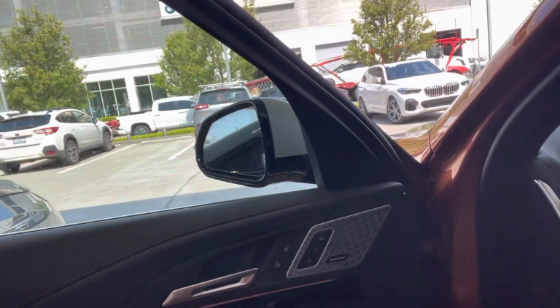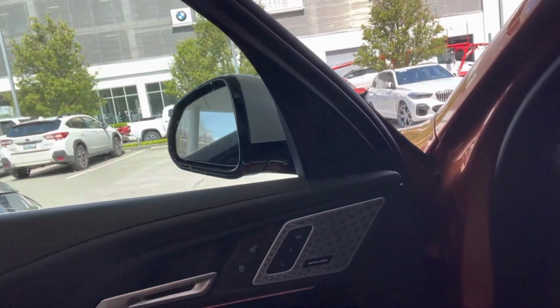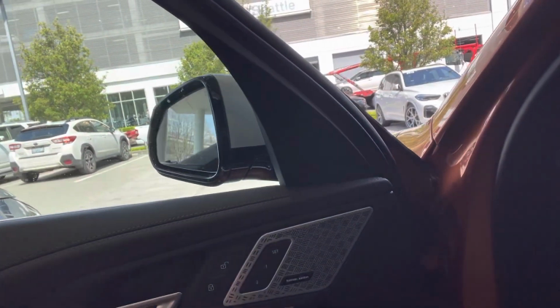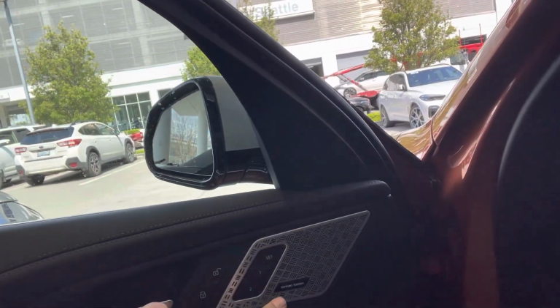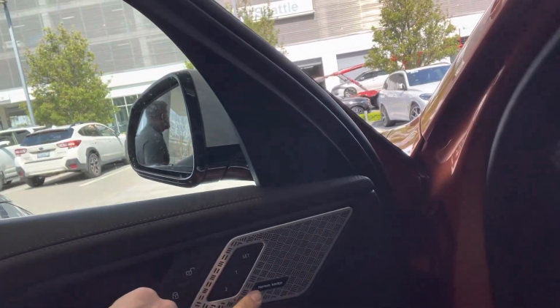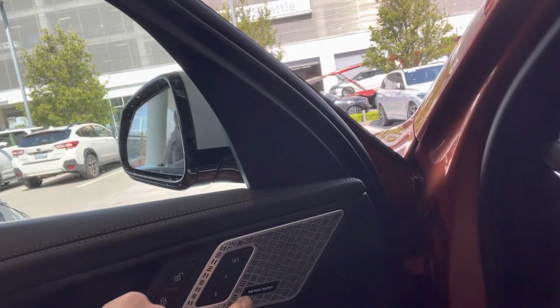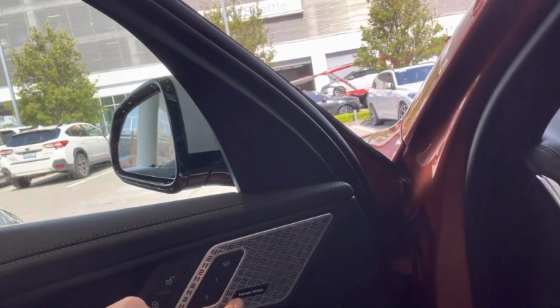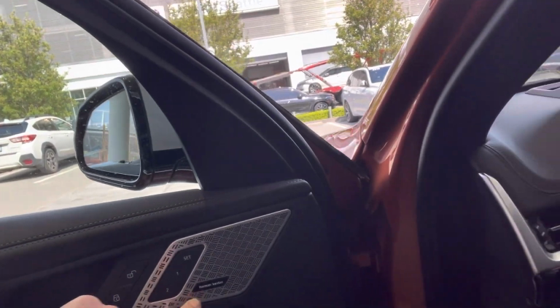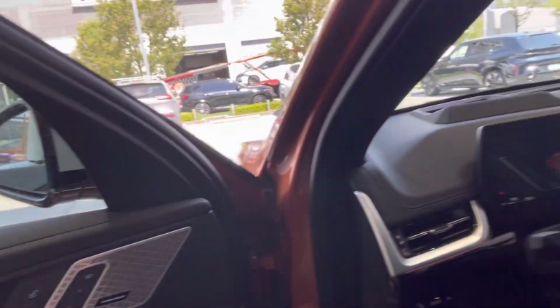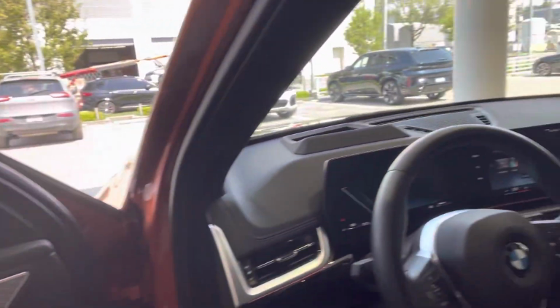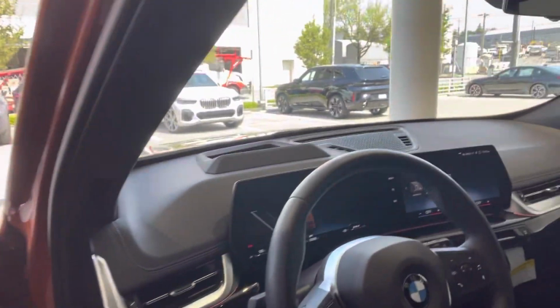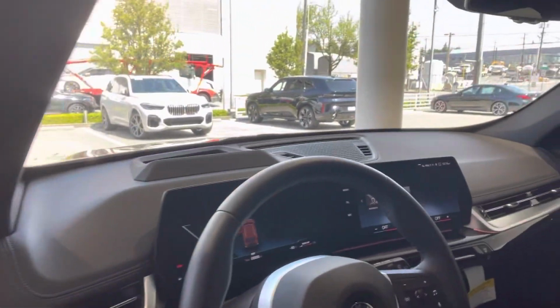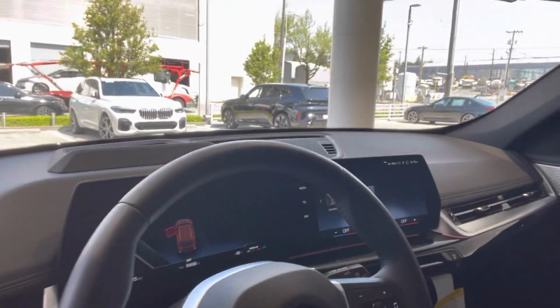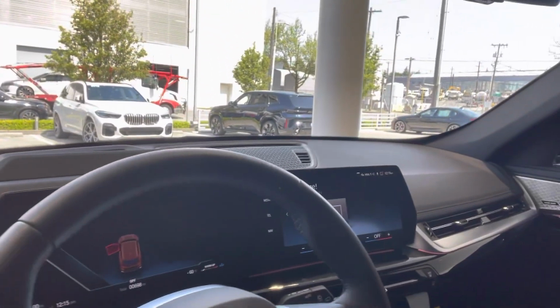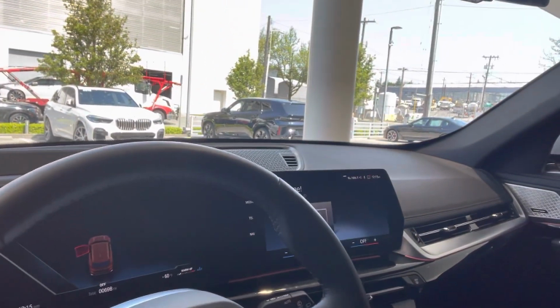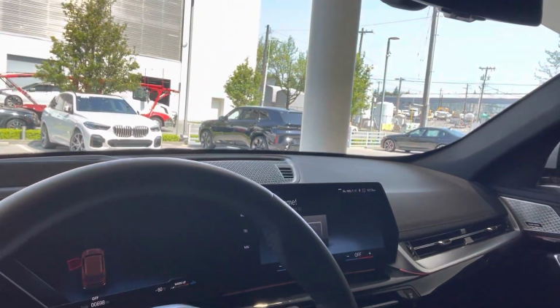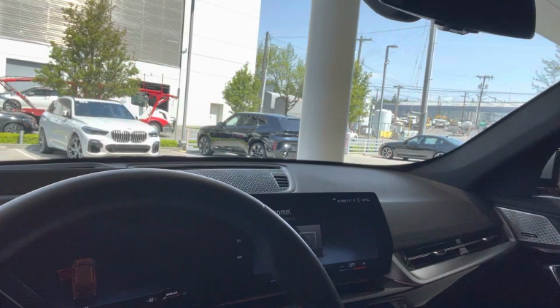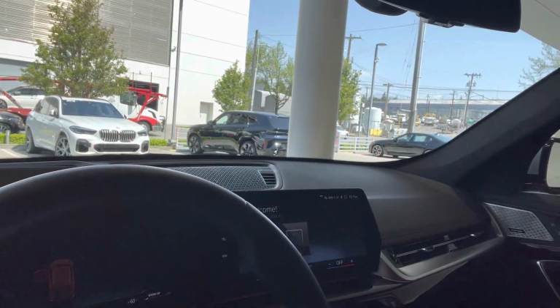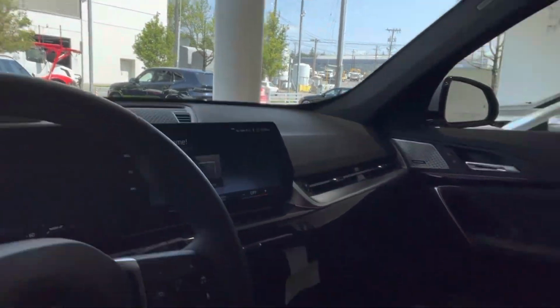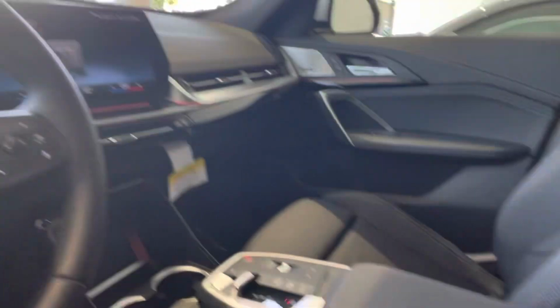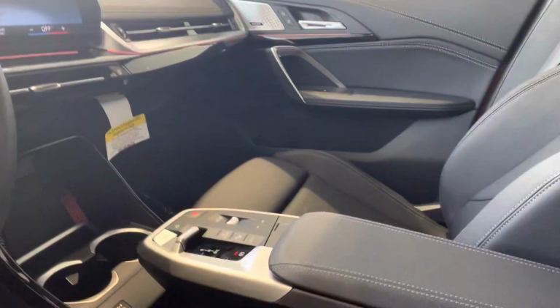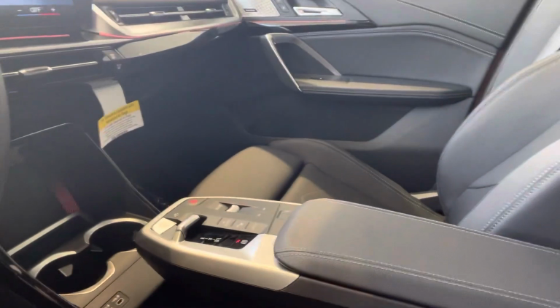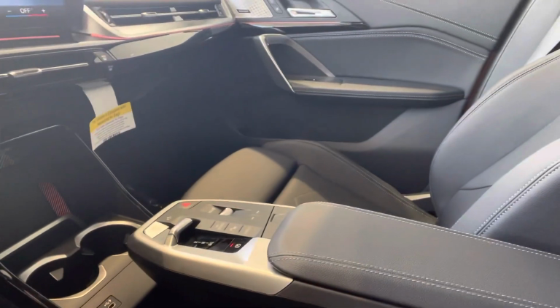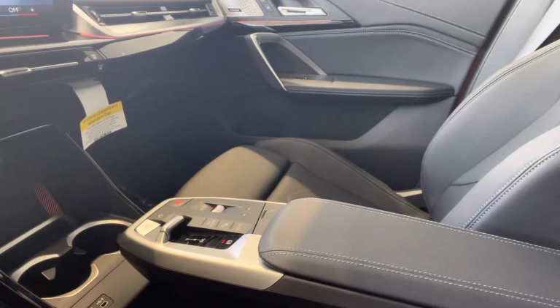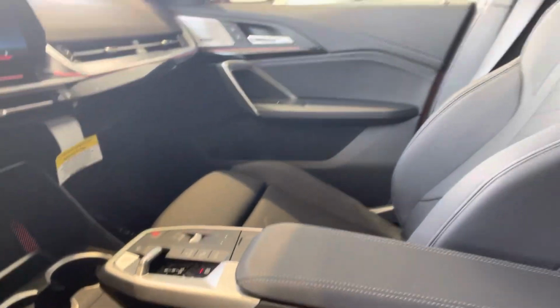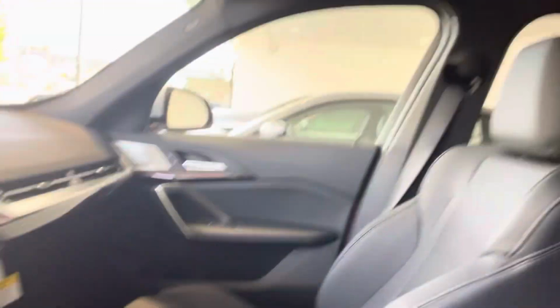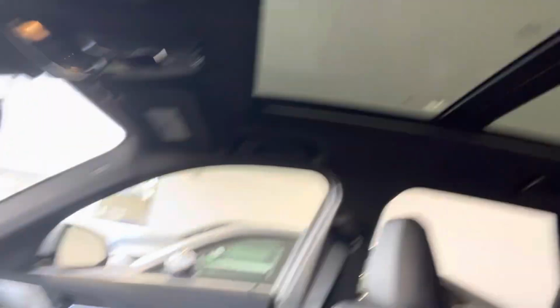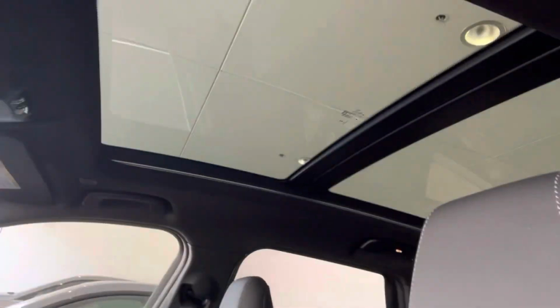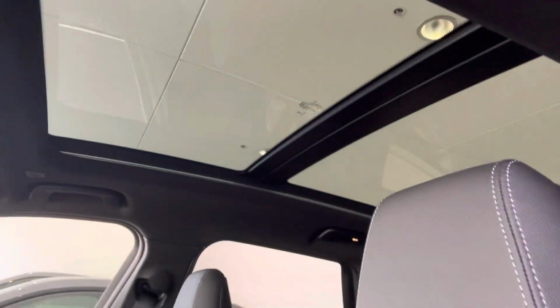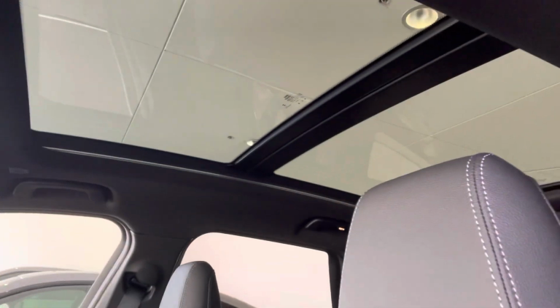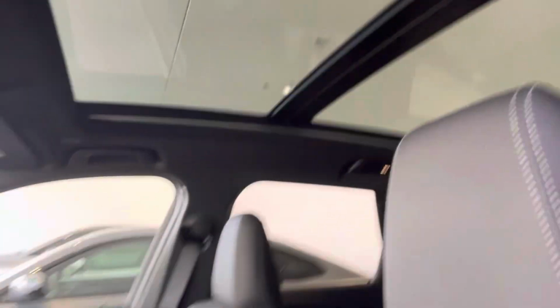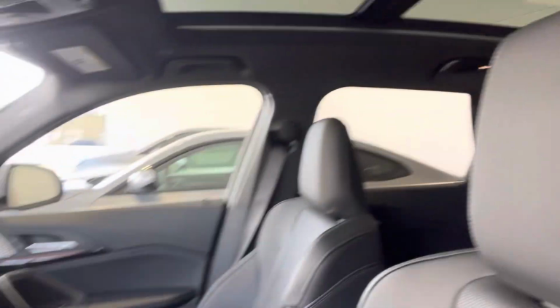It has a Harman Kardon upgraded sound system, the one curved screen display, and the toggle selector, as well as the panoramic sunroof.